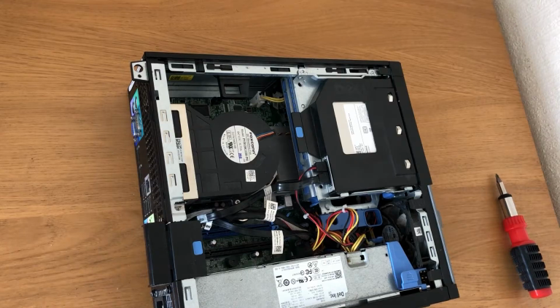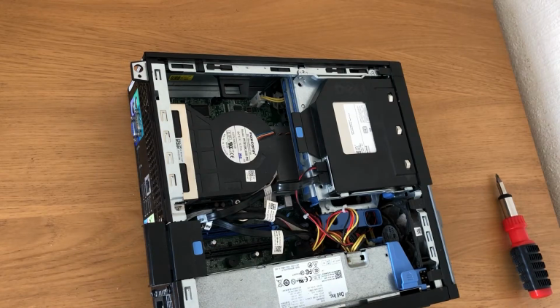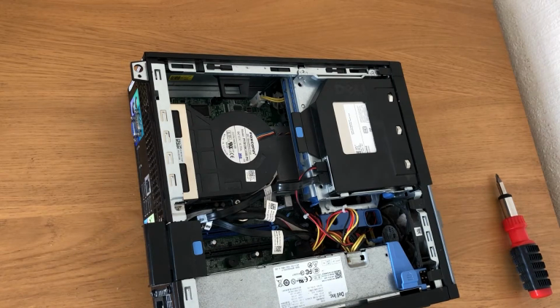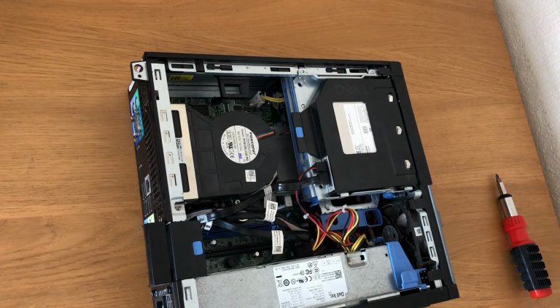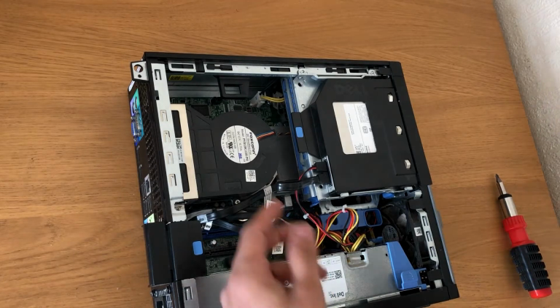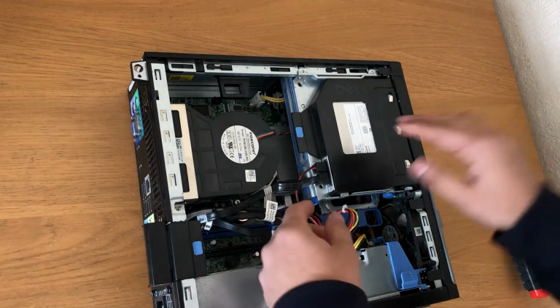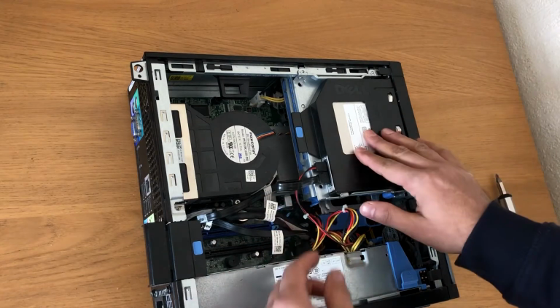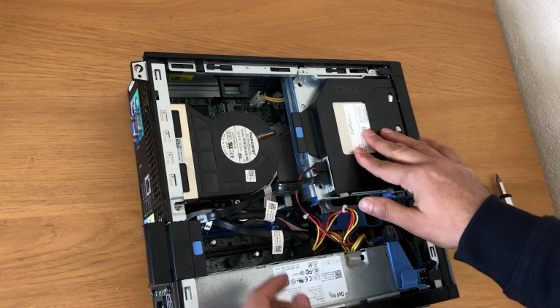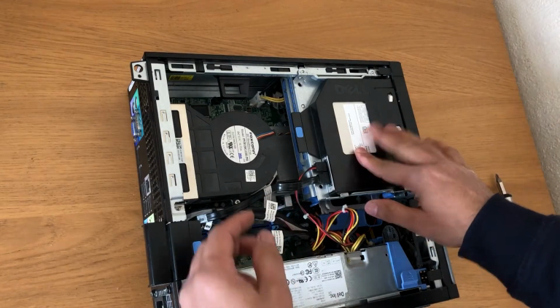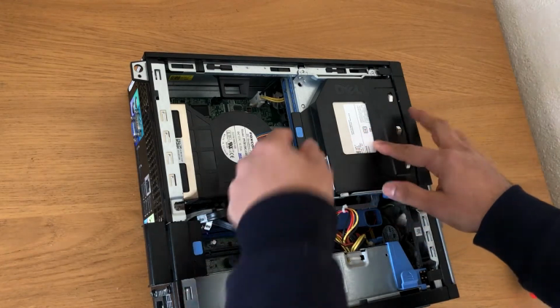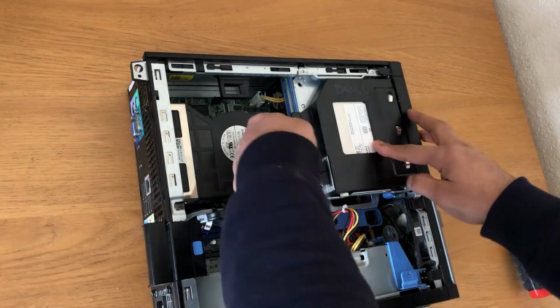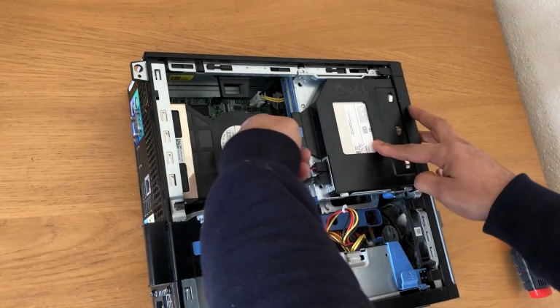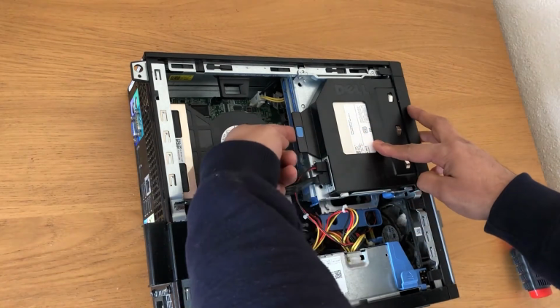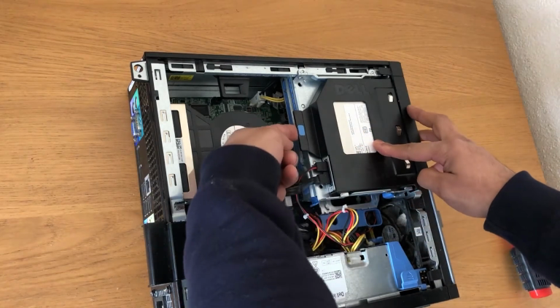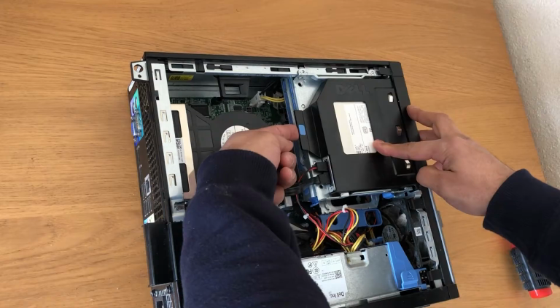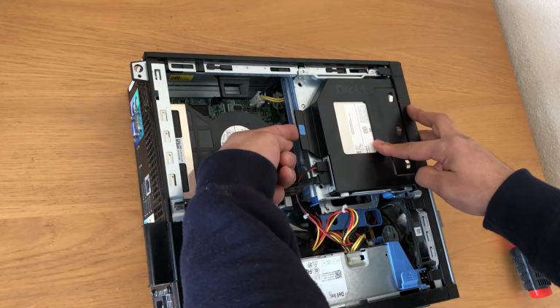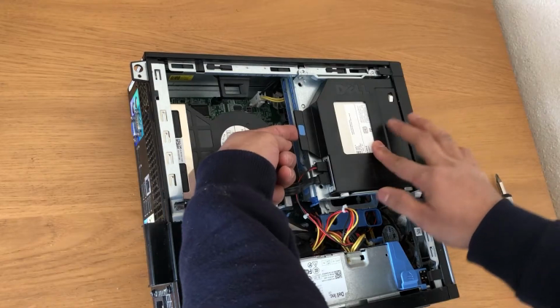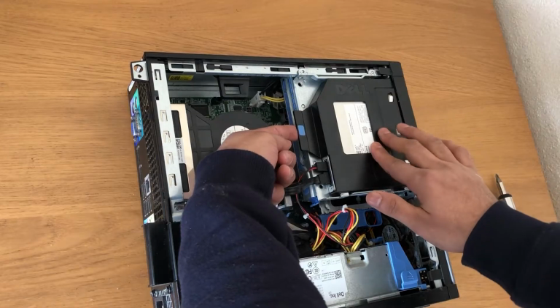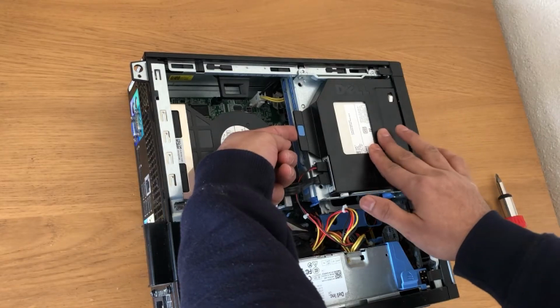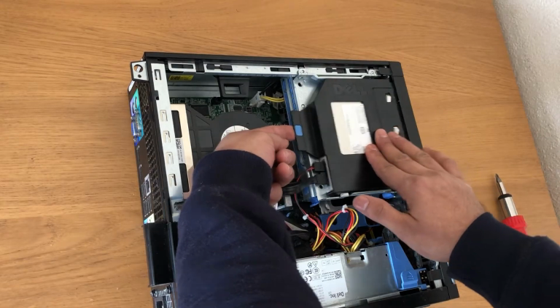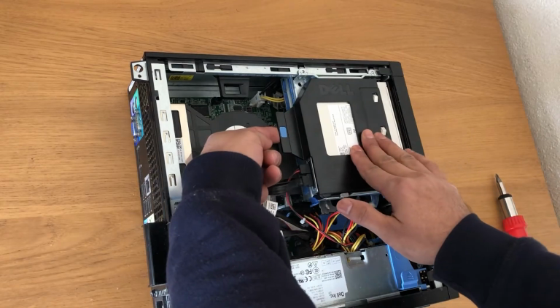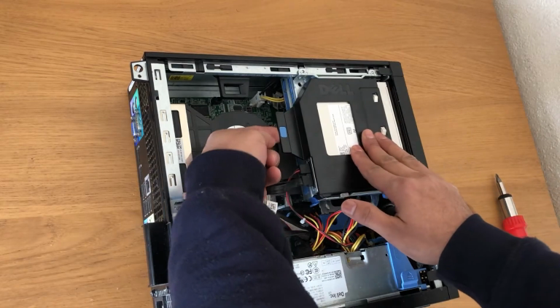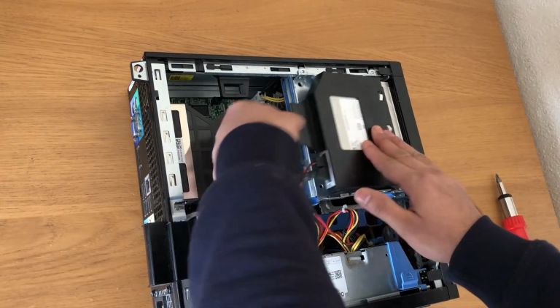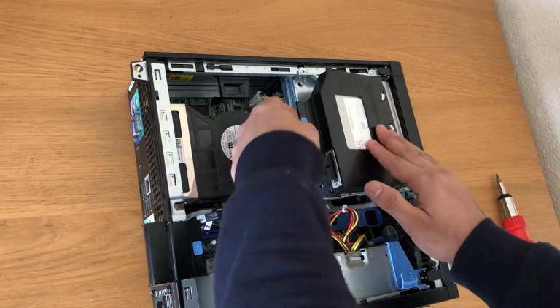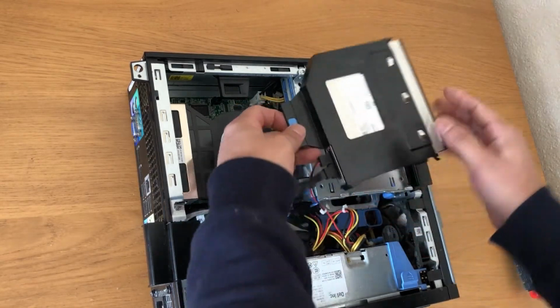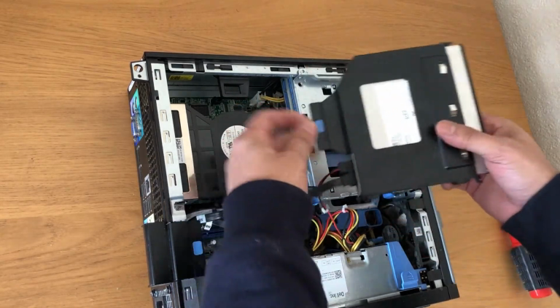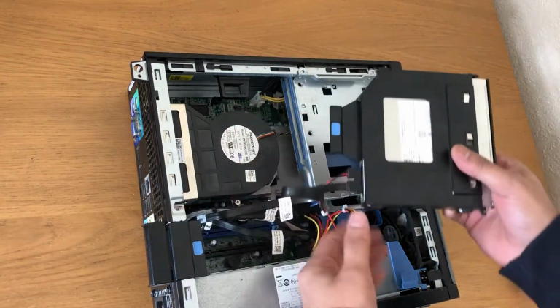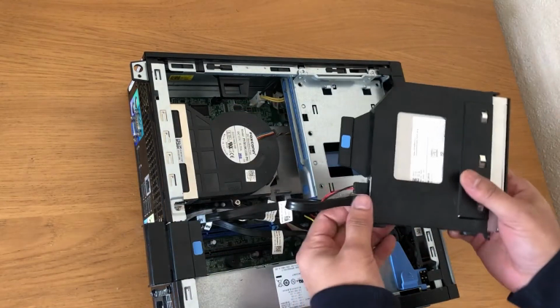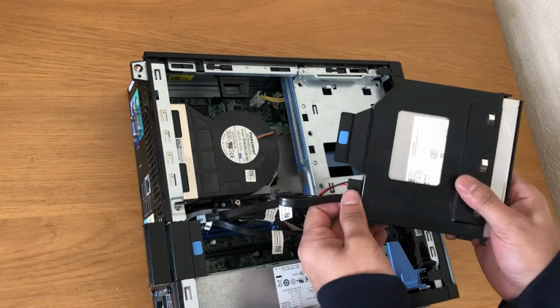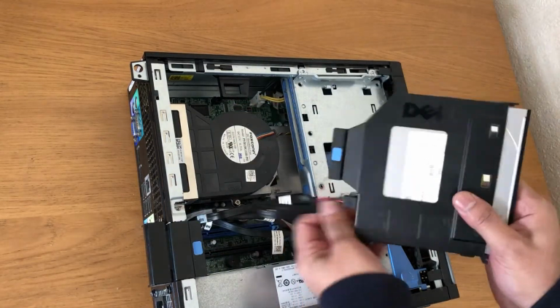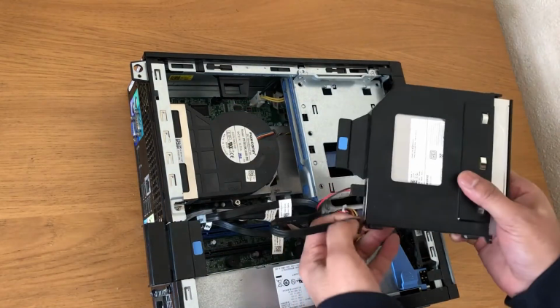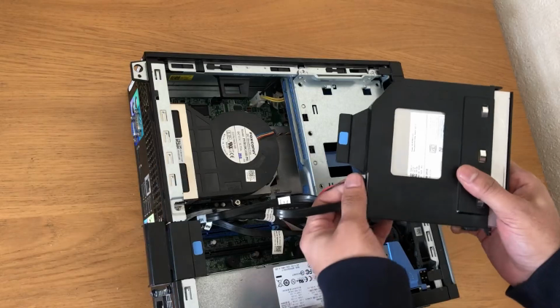Now remove the DVD drive. Pull the plastic part and slide it out, then unplug the cables.